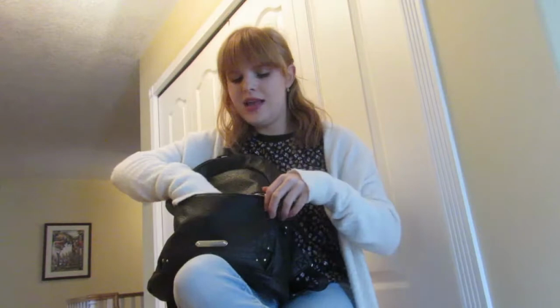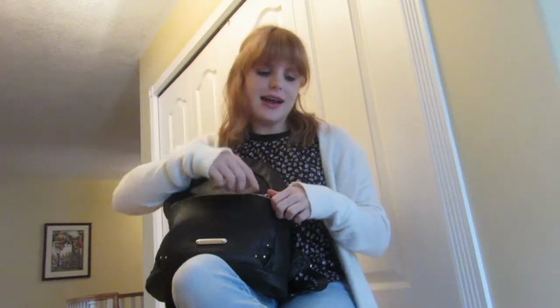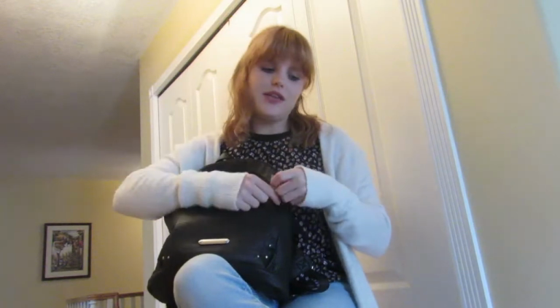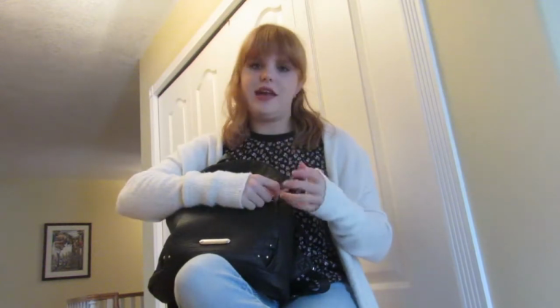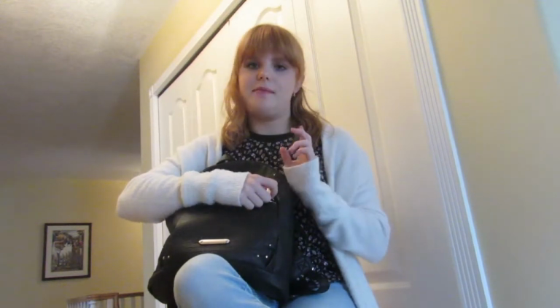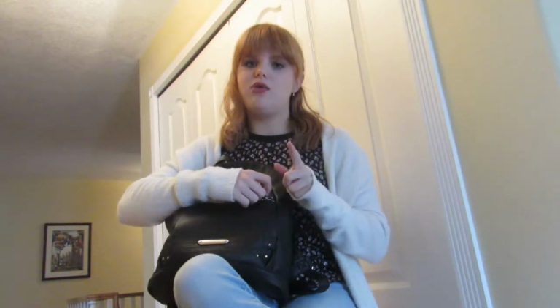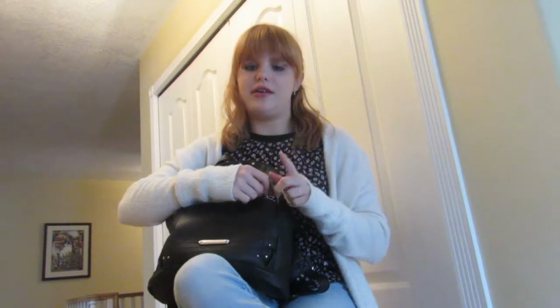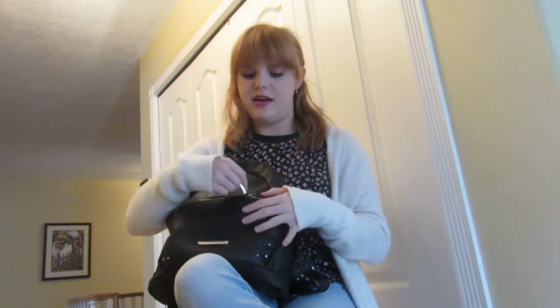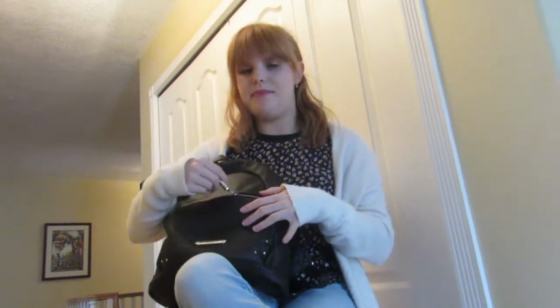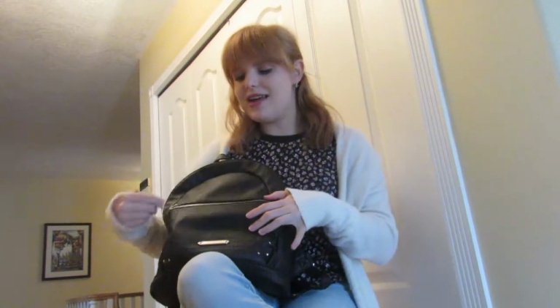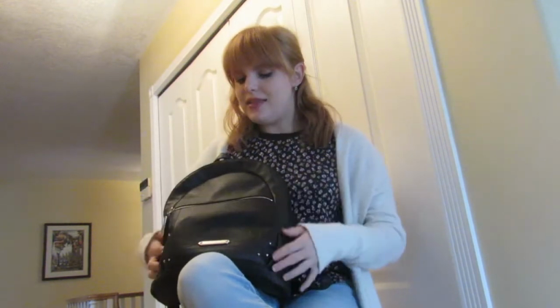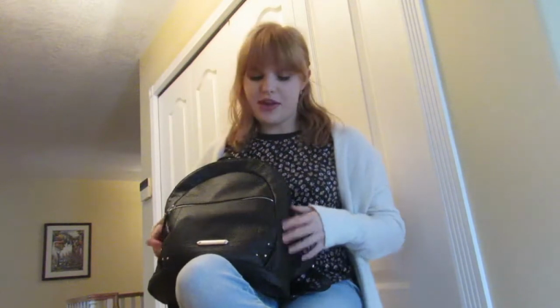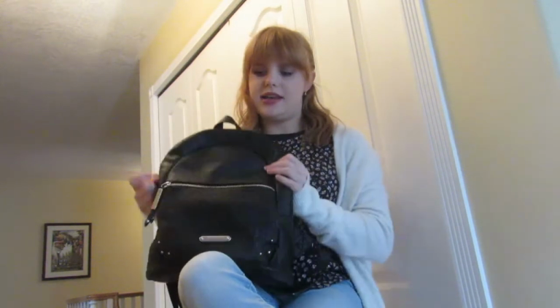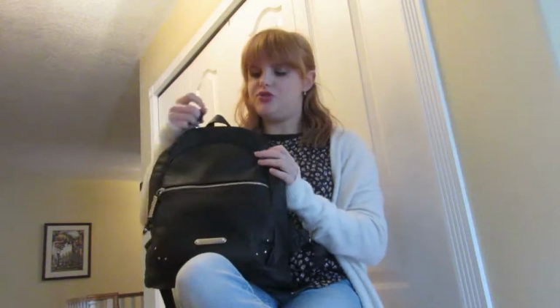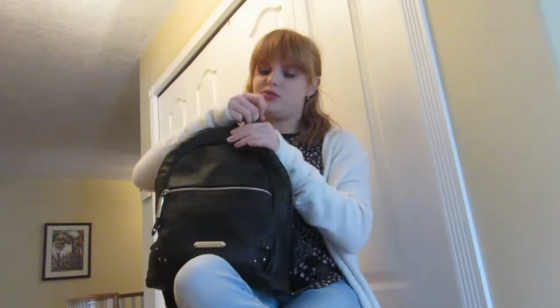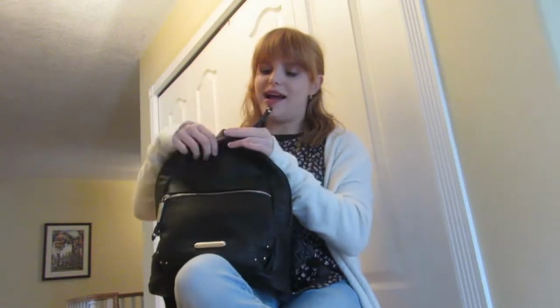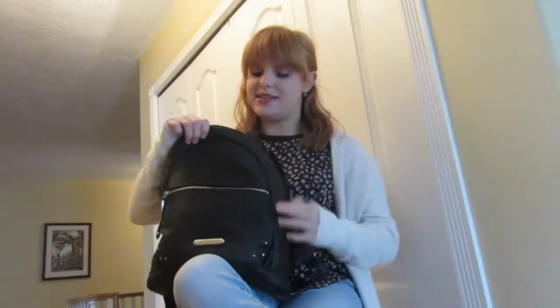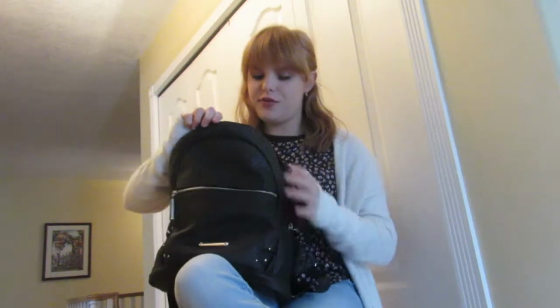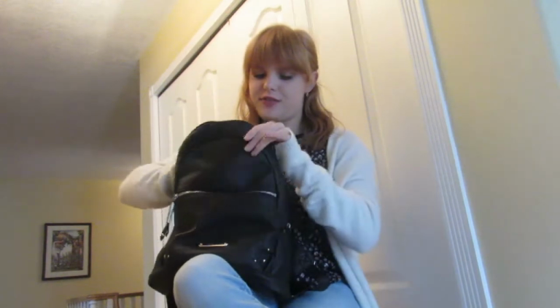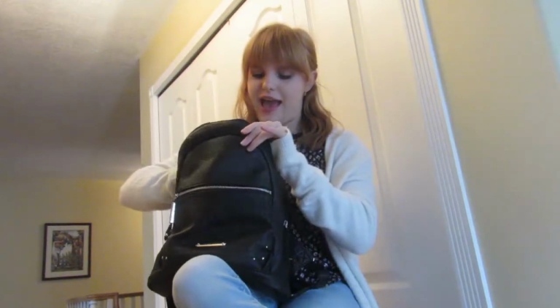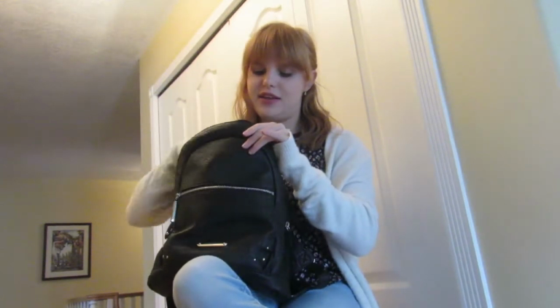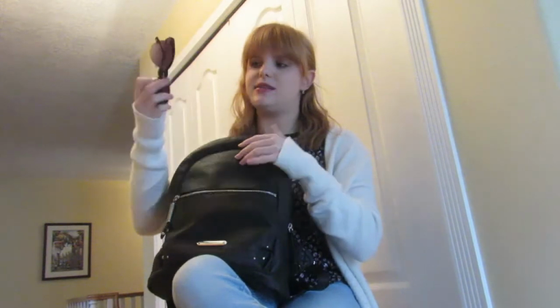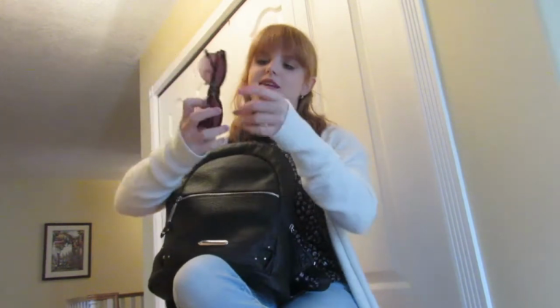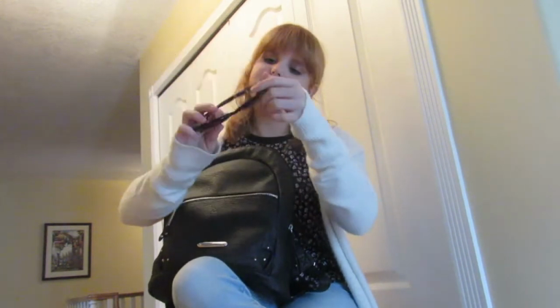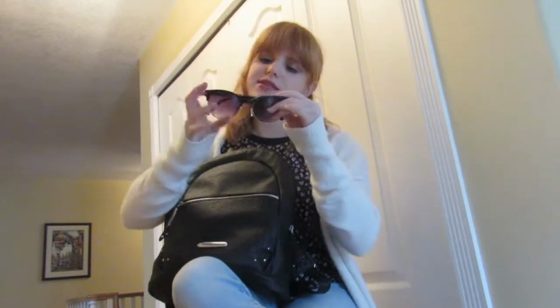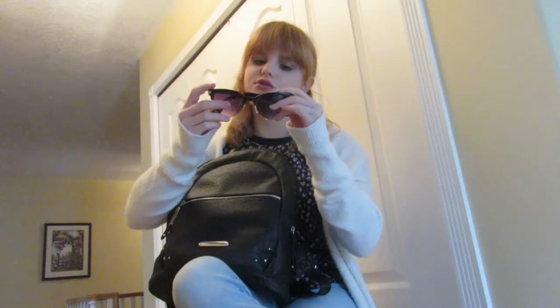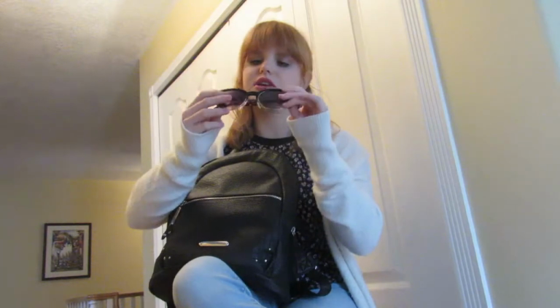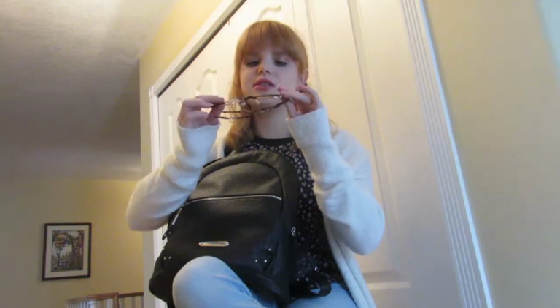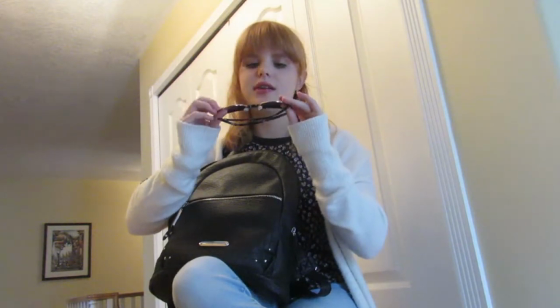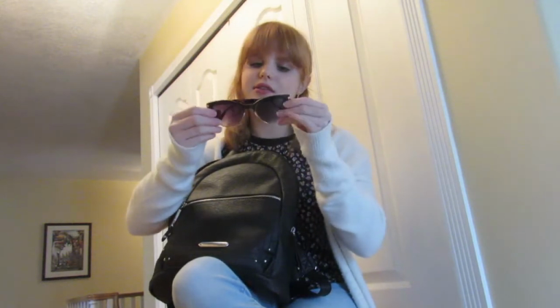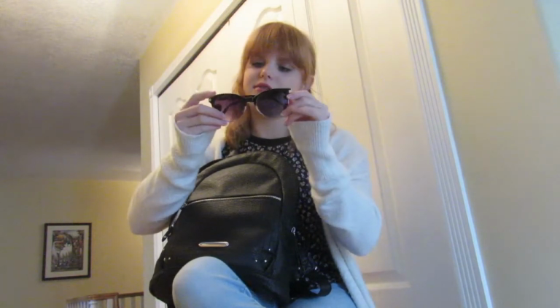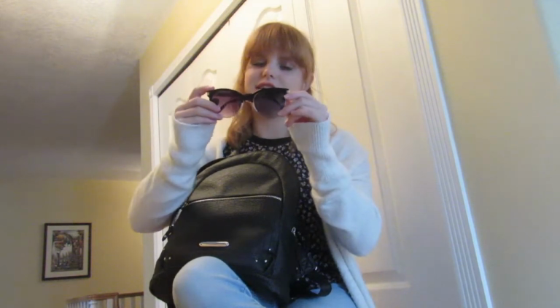That is all that I carry in my outer area of the bag. Moving on into the actual bag itself, the first thing I have is some sunglasses — just a pair of sunglasses.